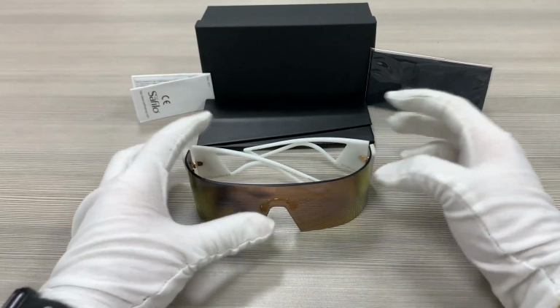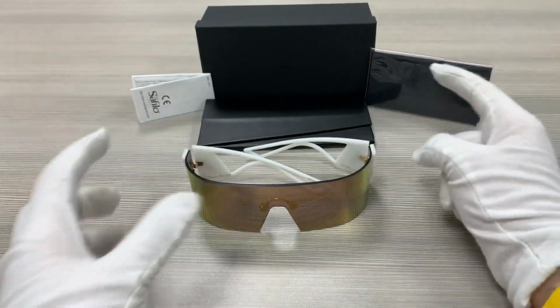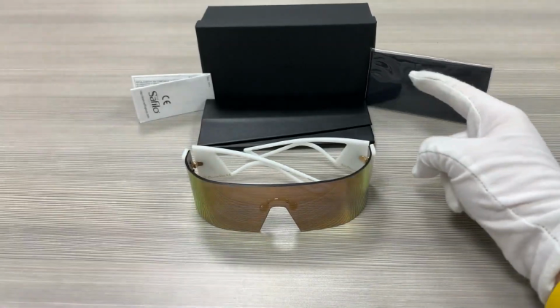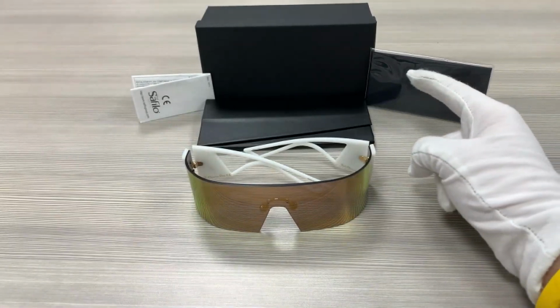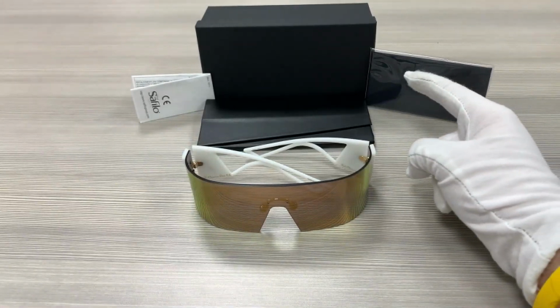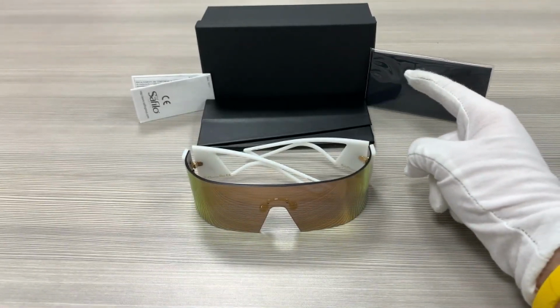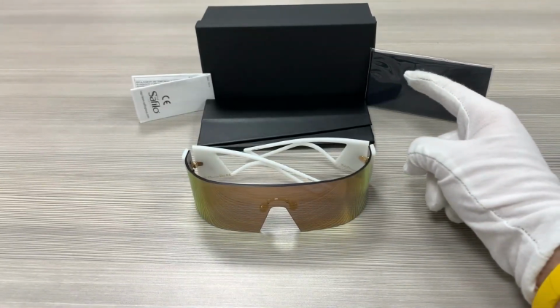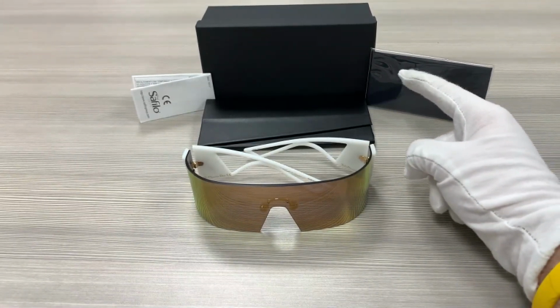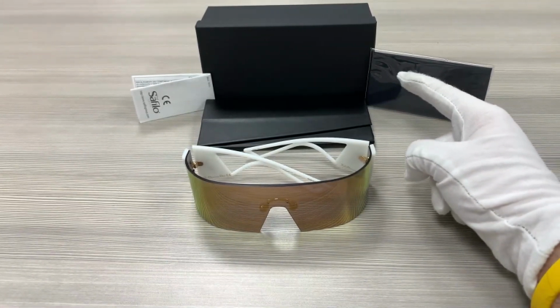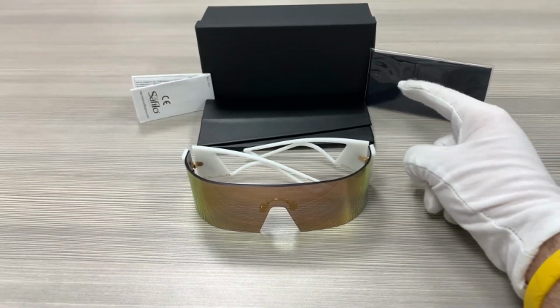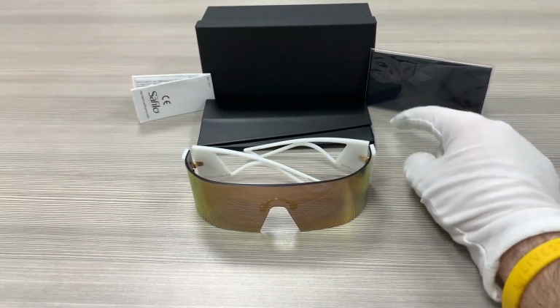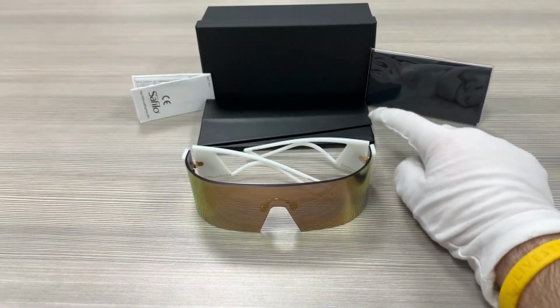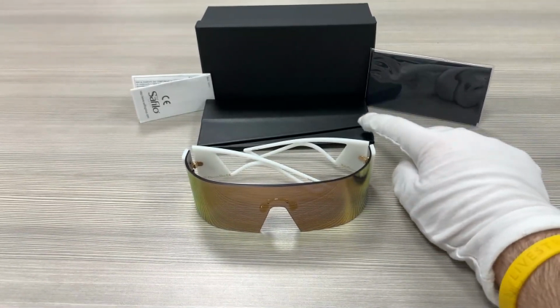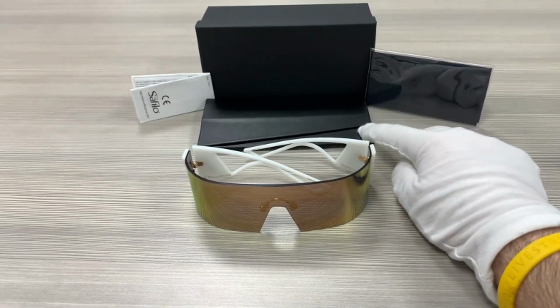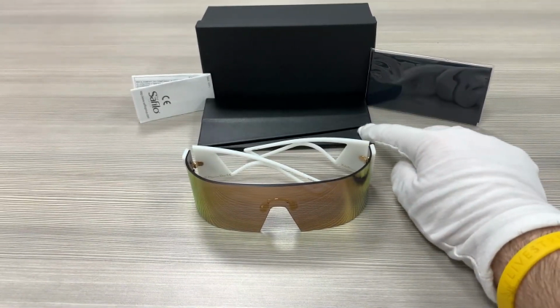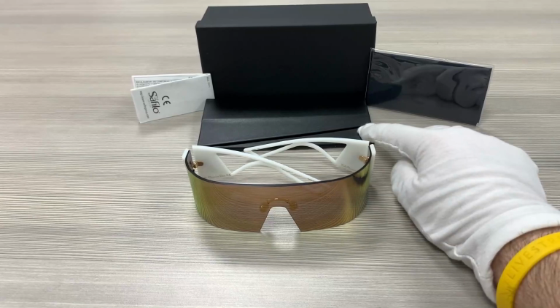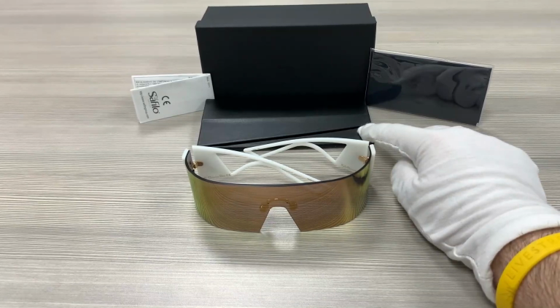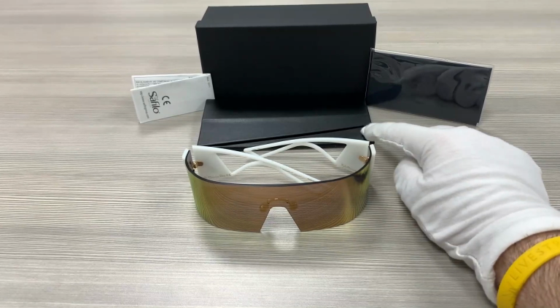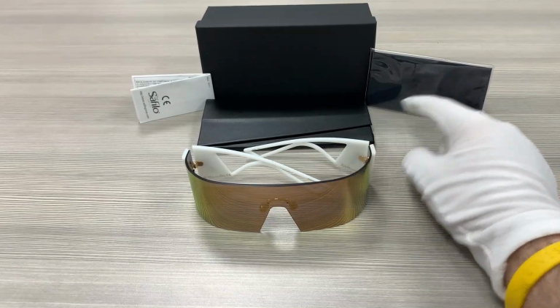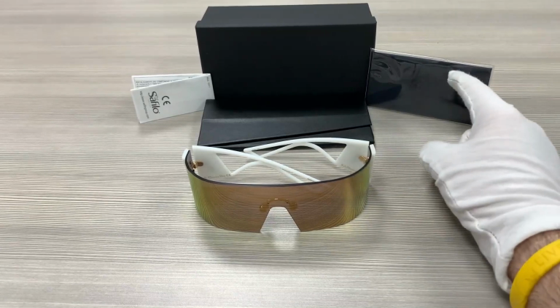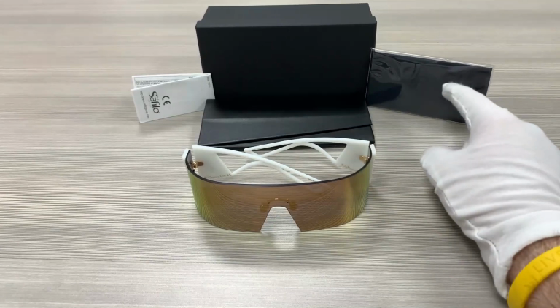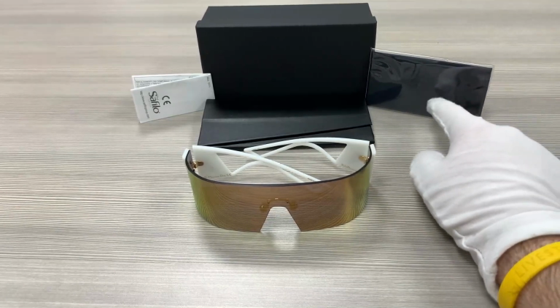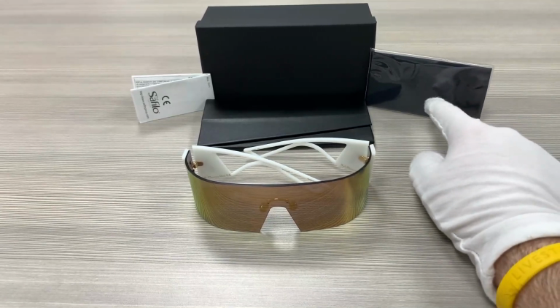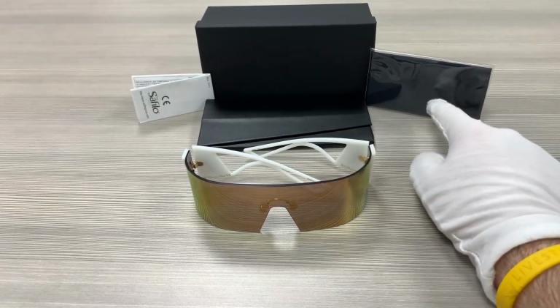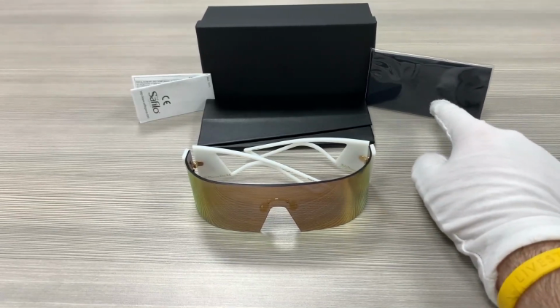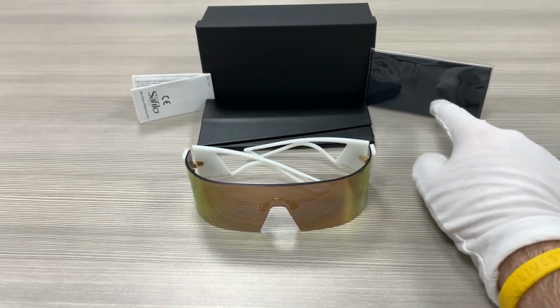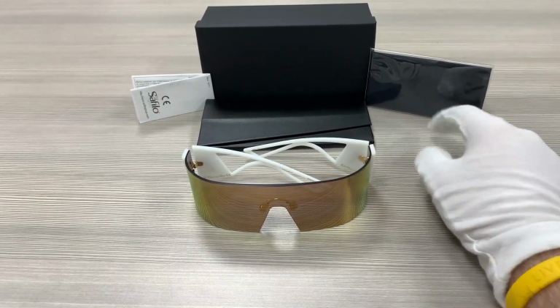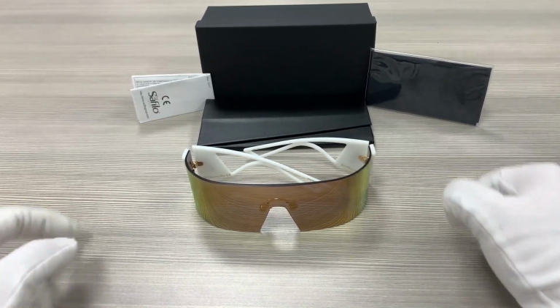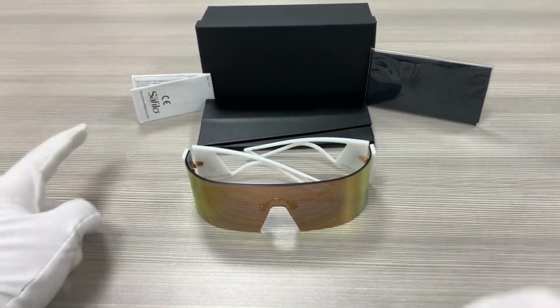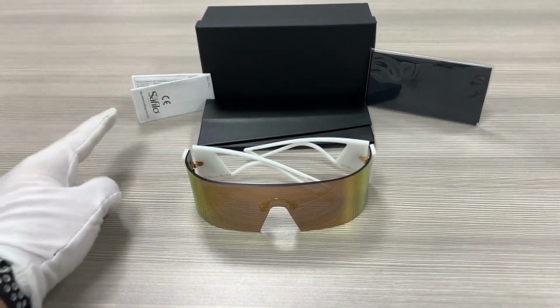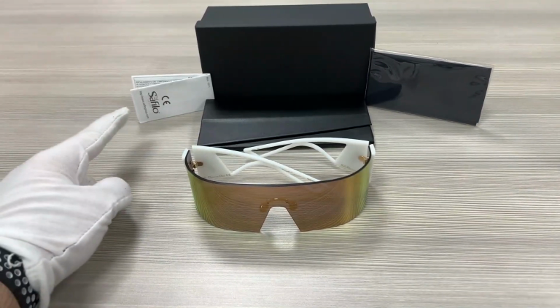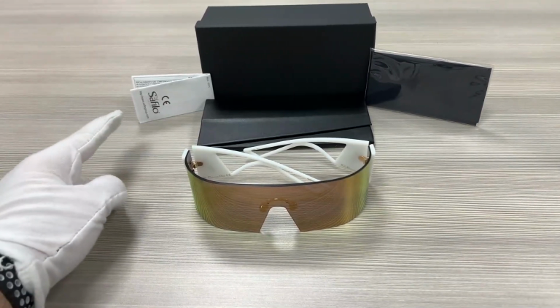Up here we have the Dior gift box with a Dior case, a Dior microfiber cleaning cloth, and an authenticity card.